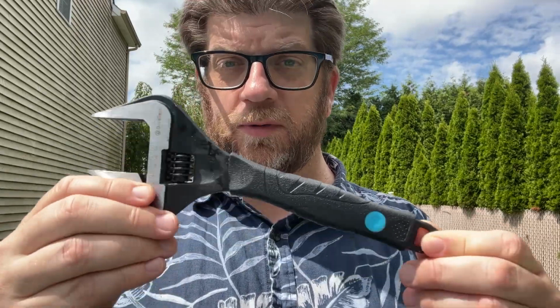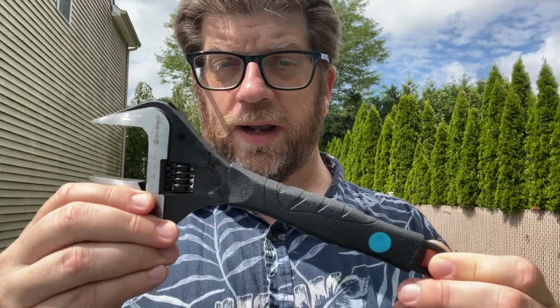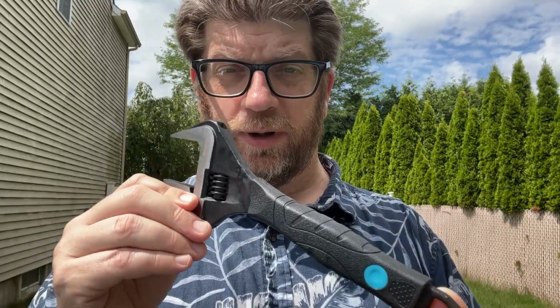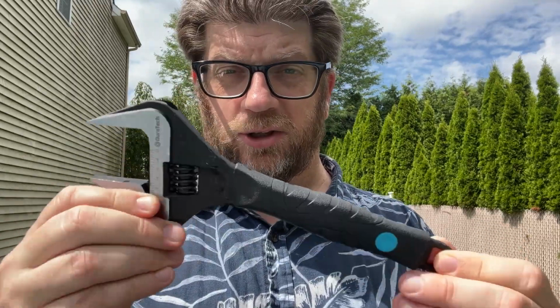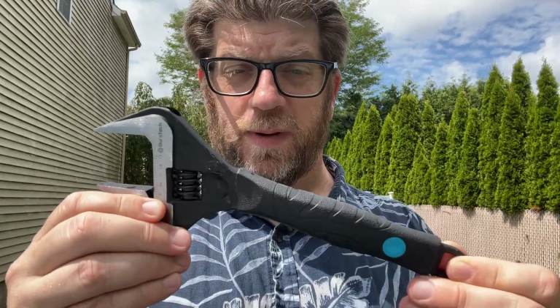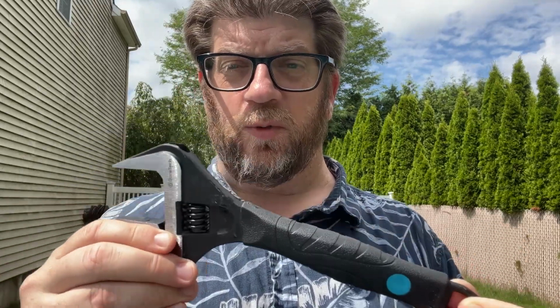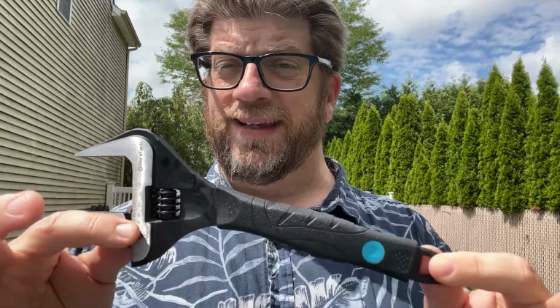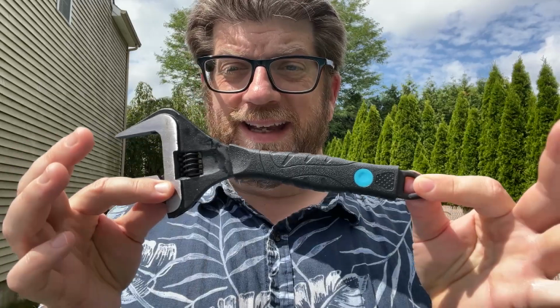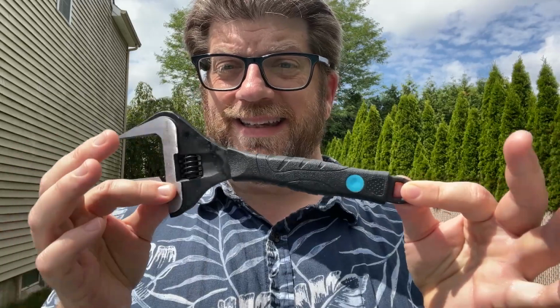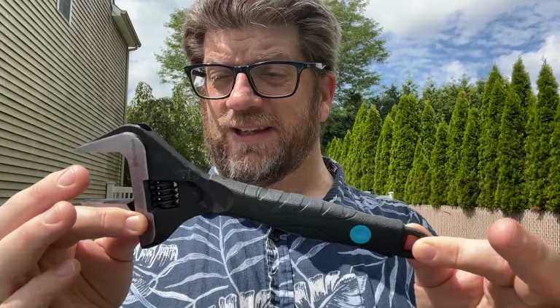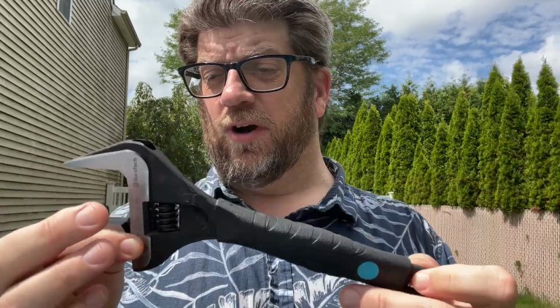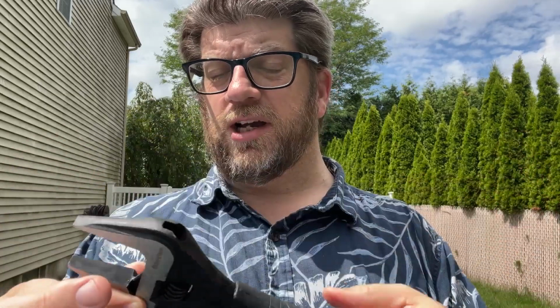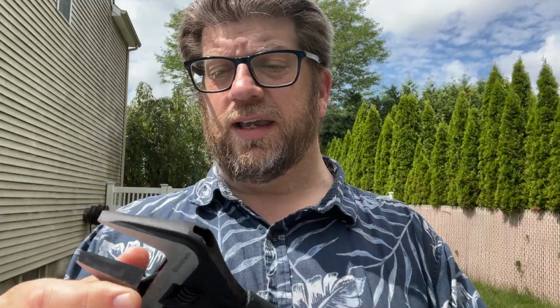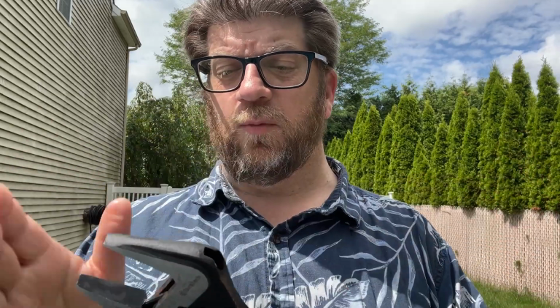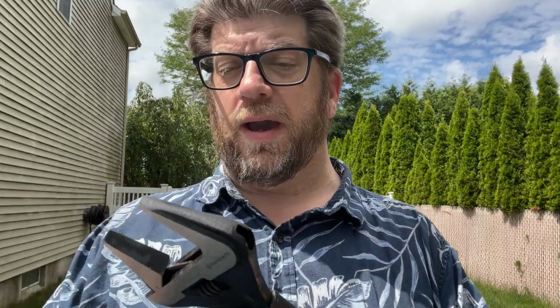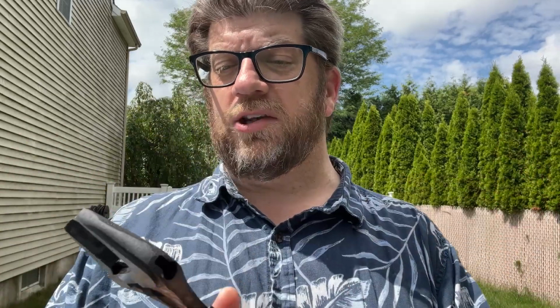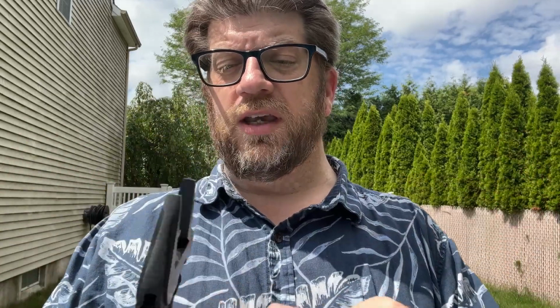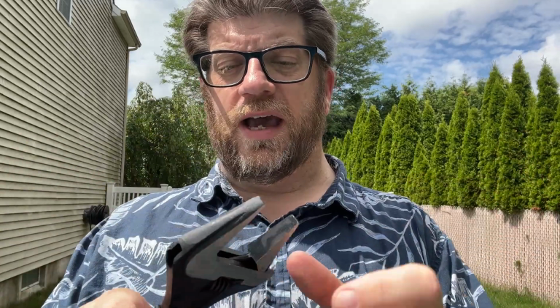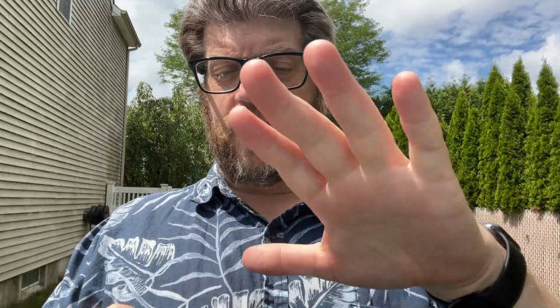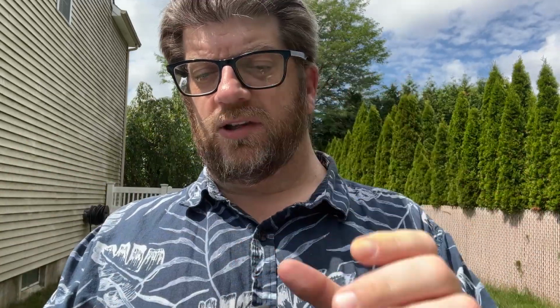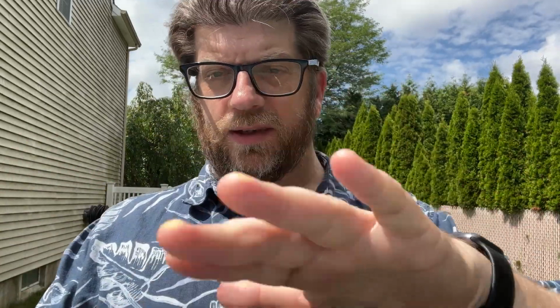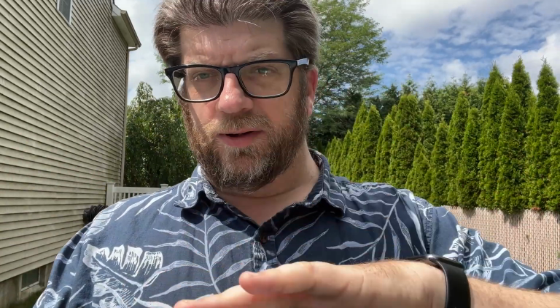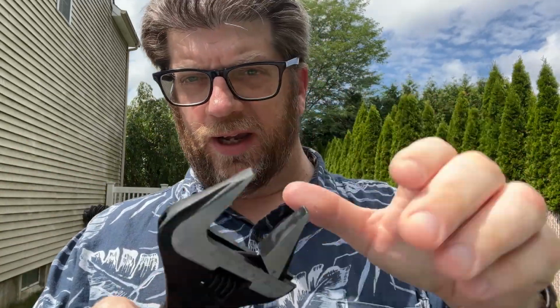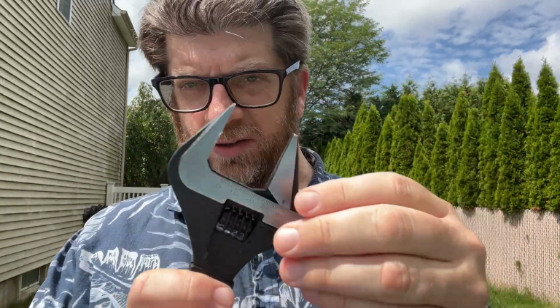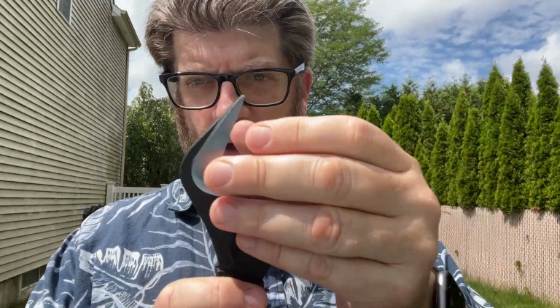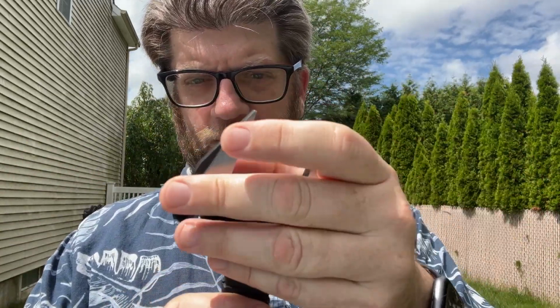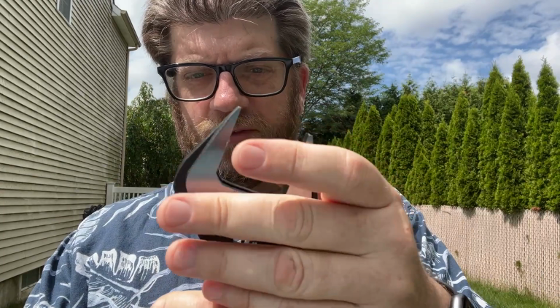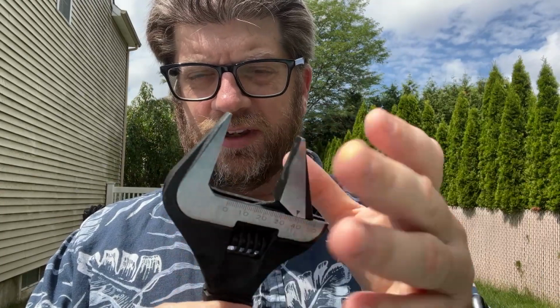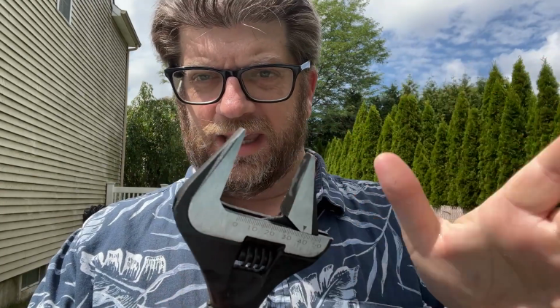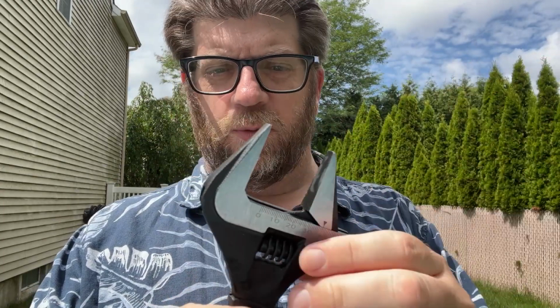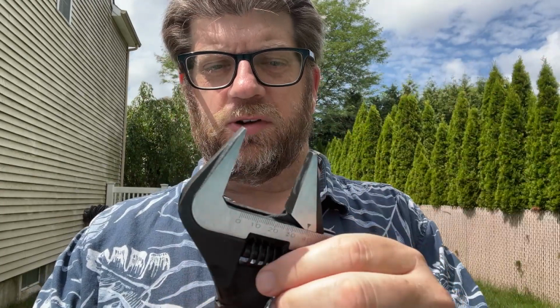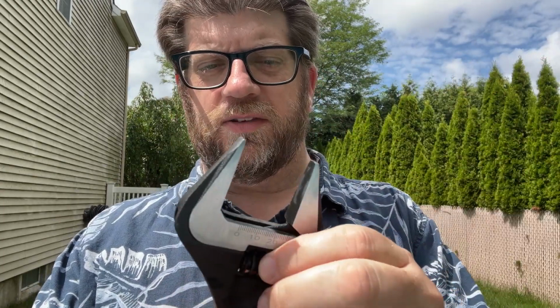Real quick, I just want to talk about it. It's a nice wrench. It came well packaged. It actually had a little bit of oil and grease on it to kind of keep the moisture out.